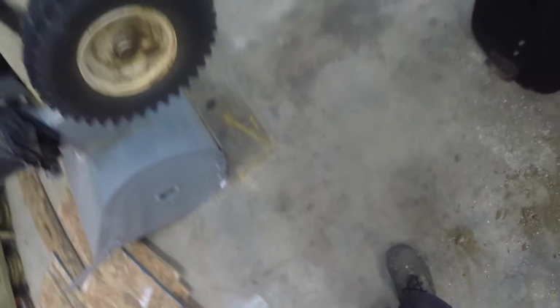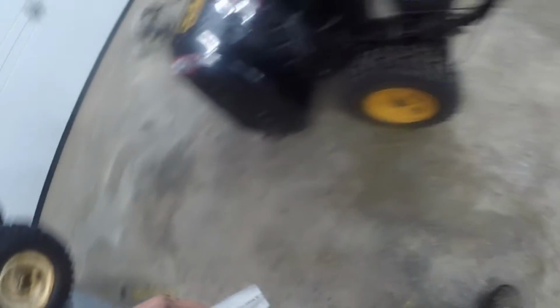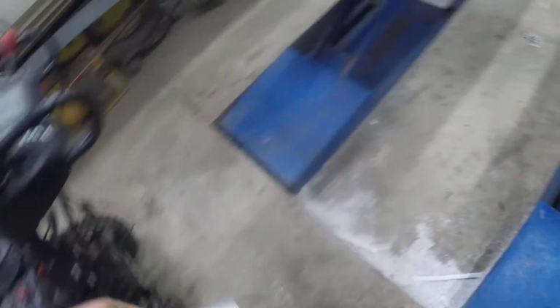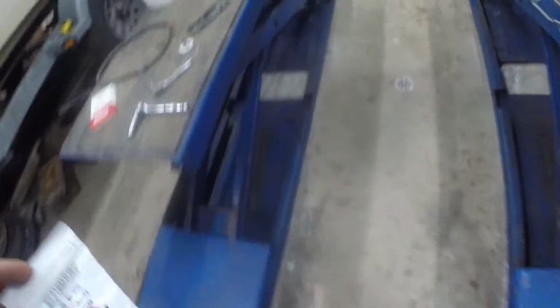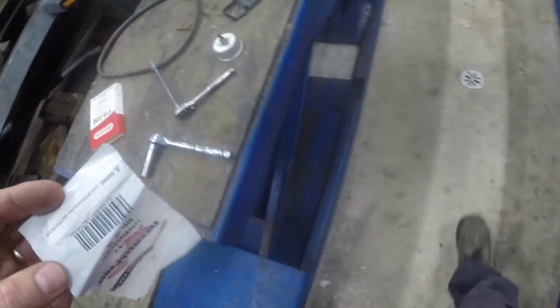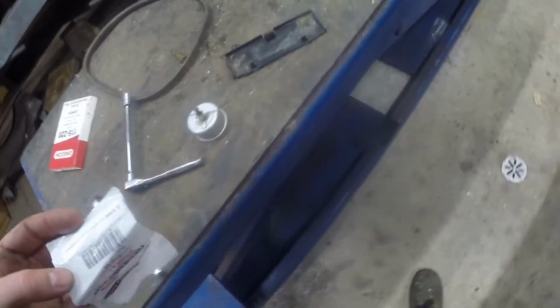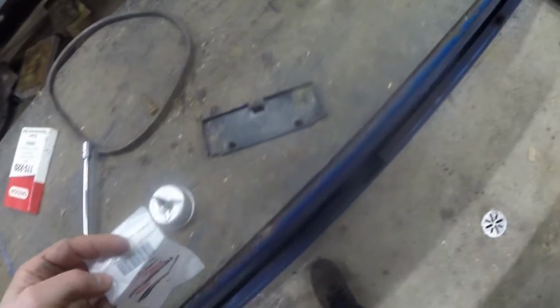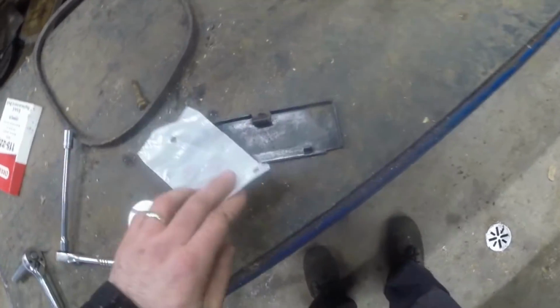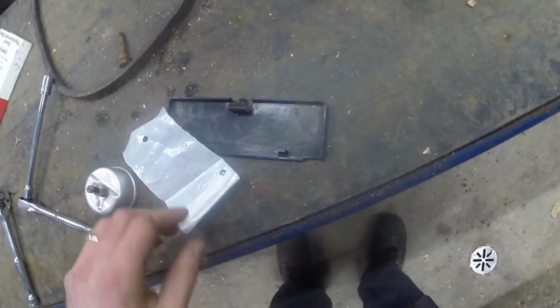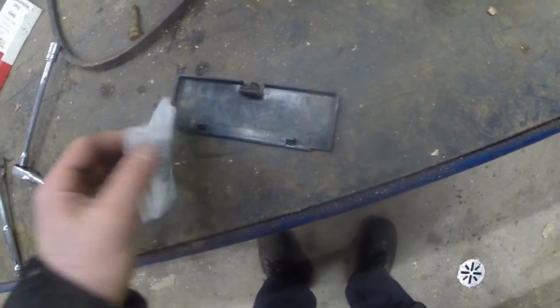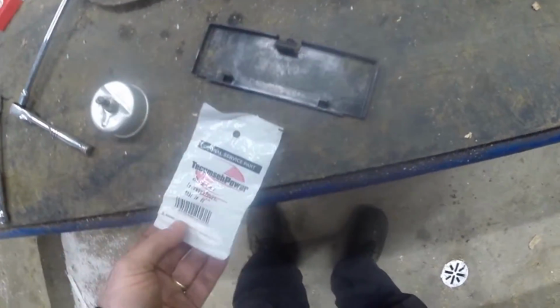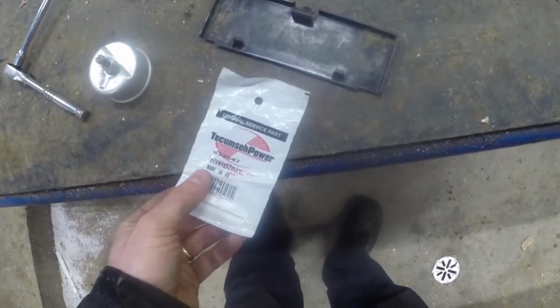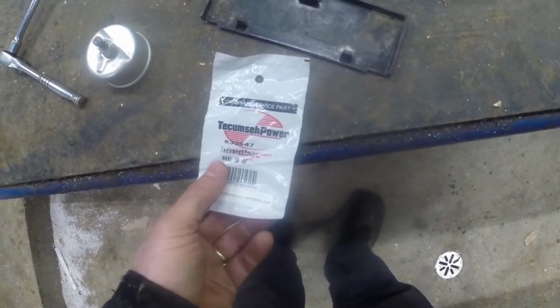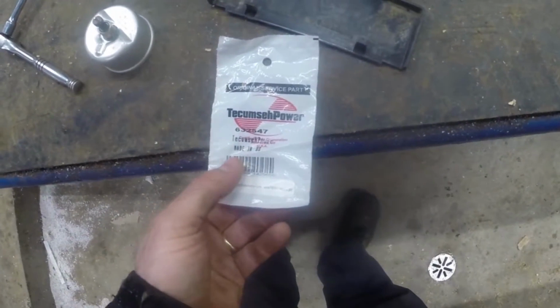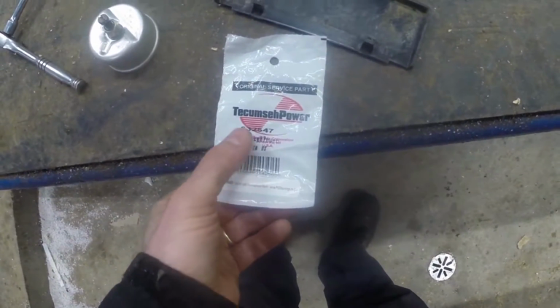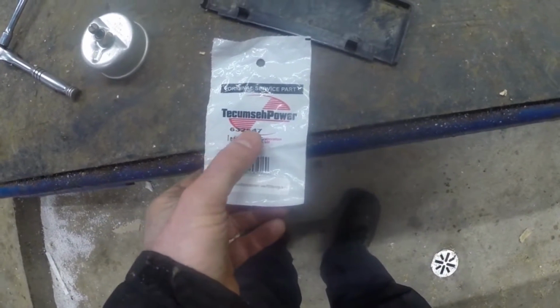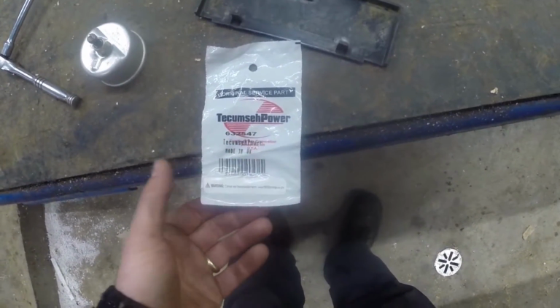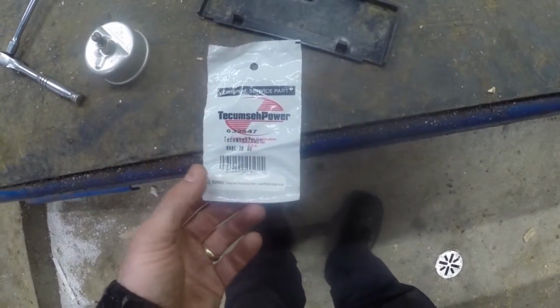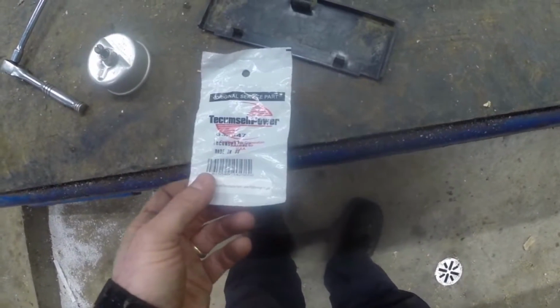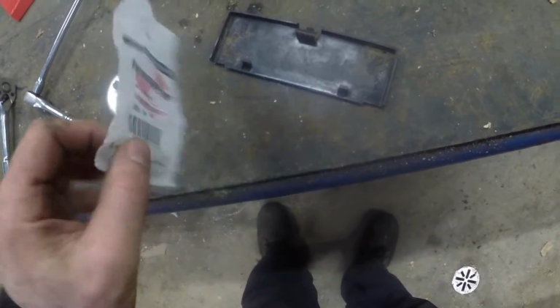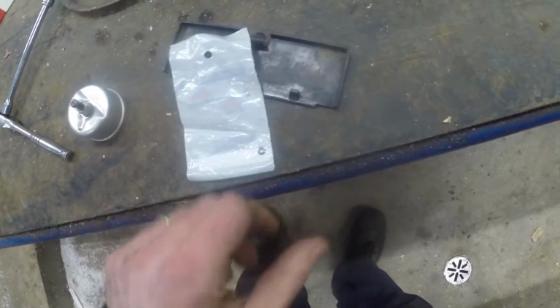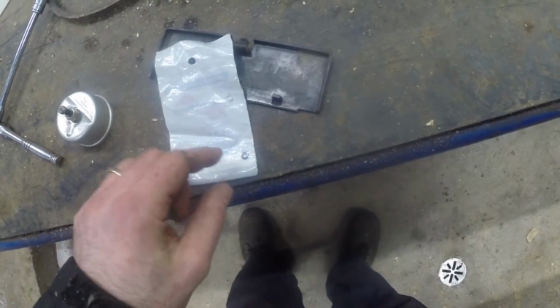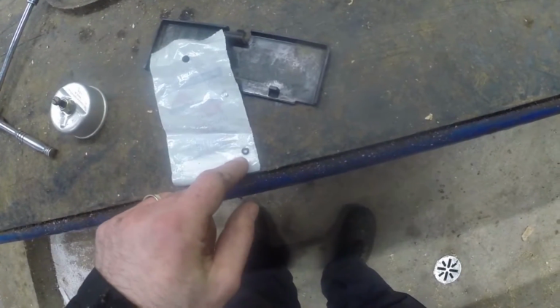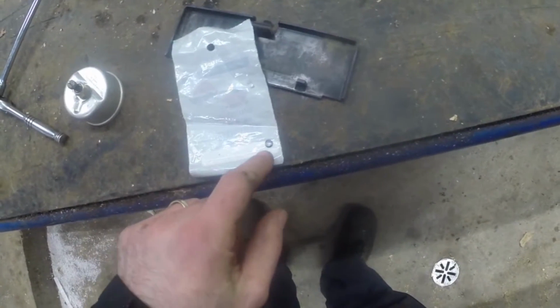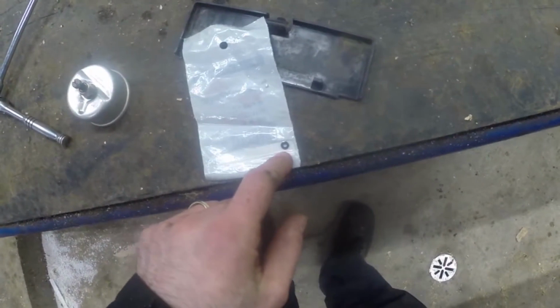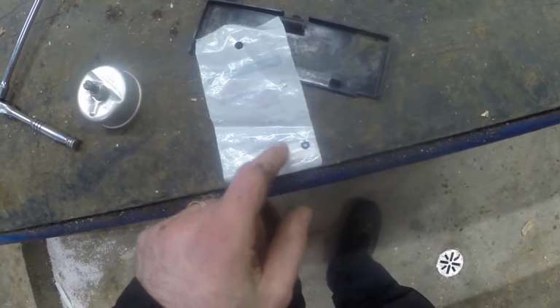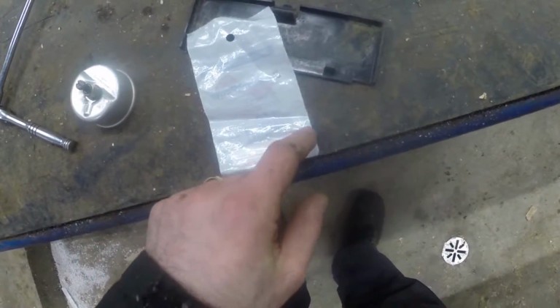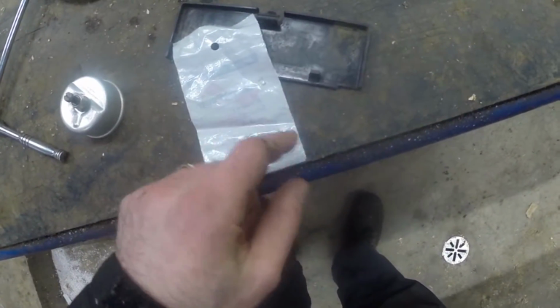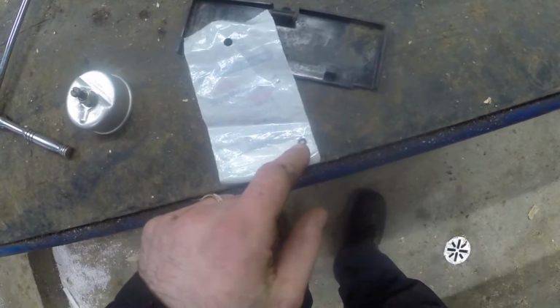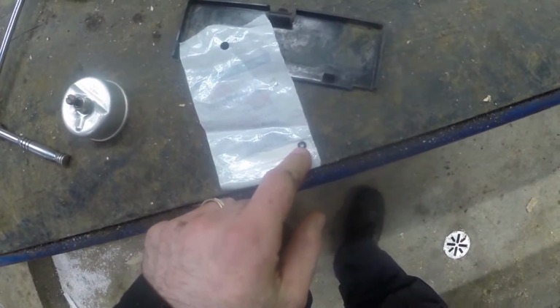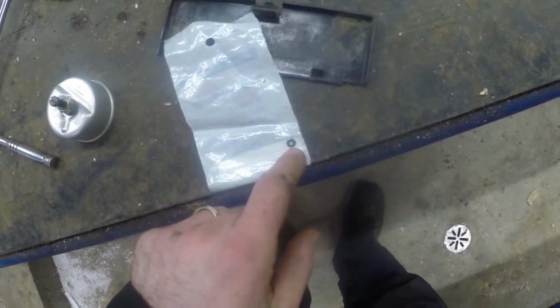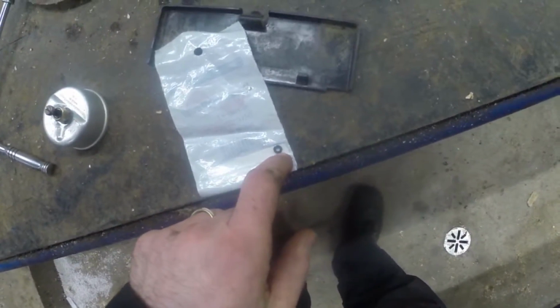By the way, you don't need to take the carburetor off of the engine to do this job. I bought Tecumseh parts 632-547, cost two bucks — probably should have cost about 12 cents, but anyway two bucks is fine for a brand new part. And it's an o-ring.